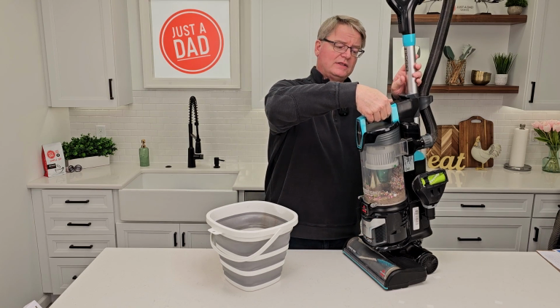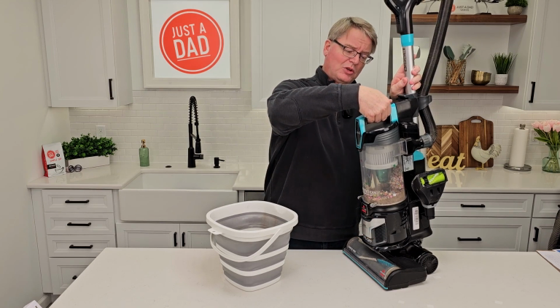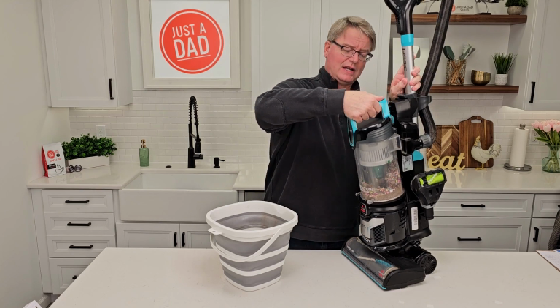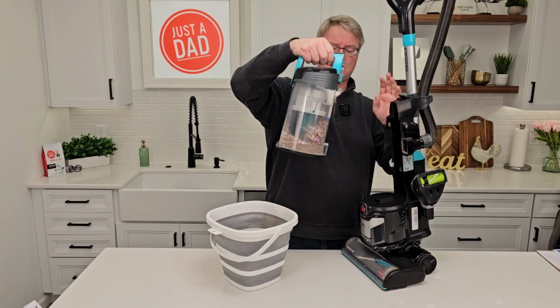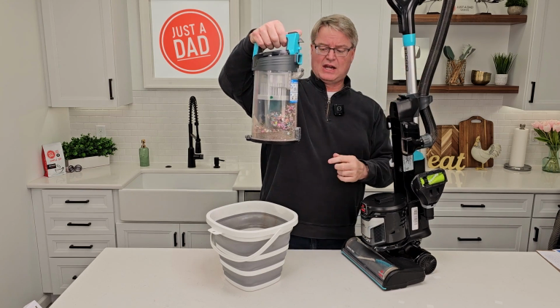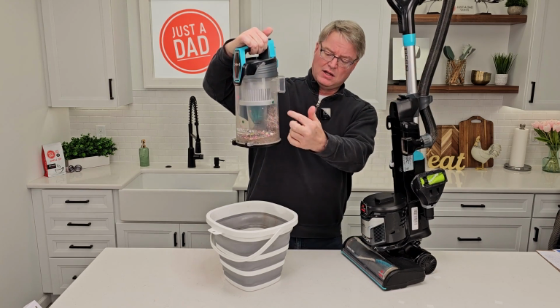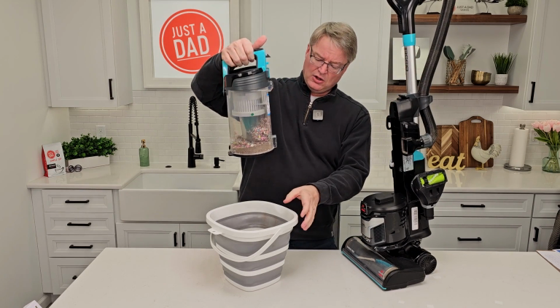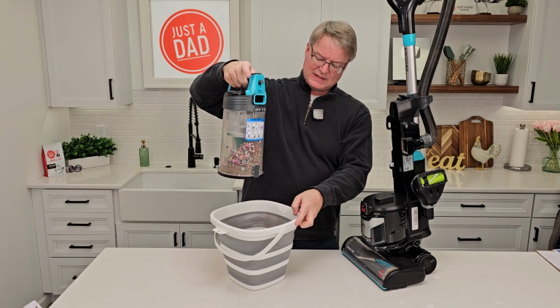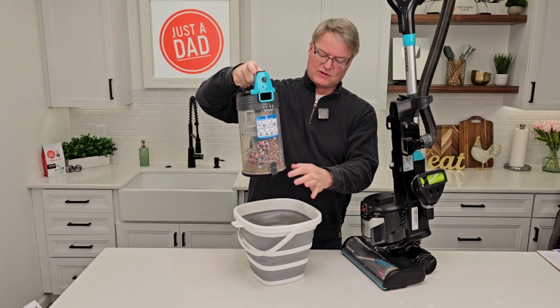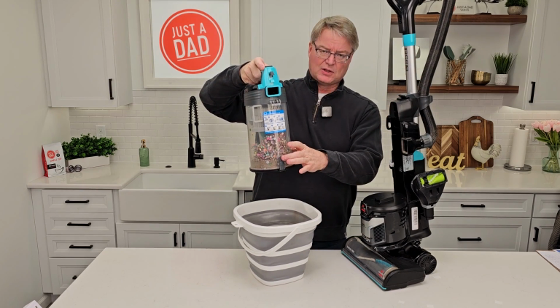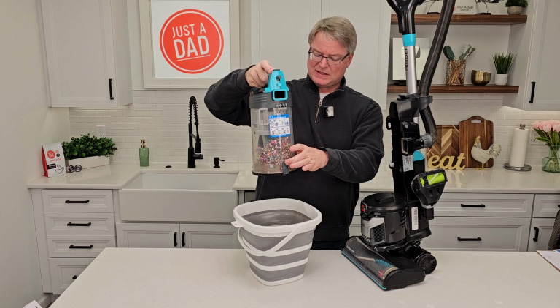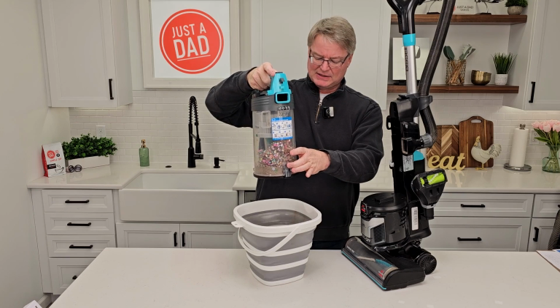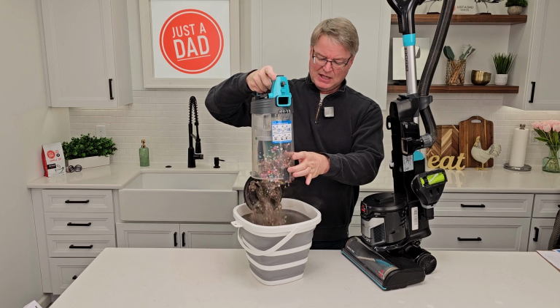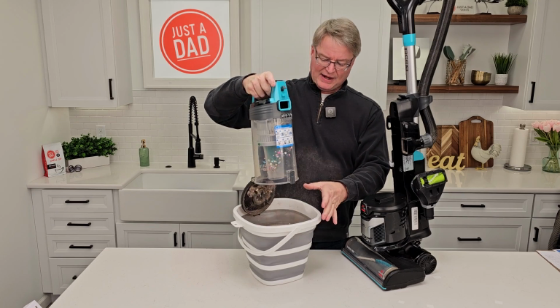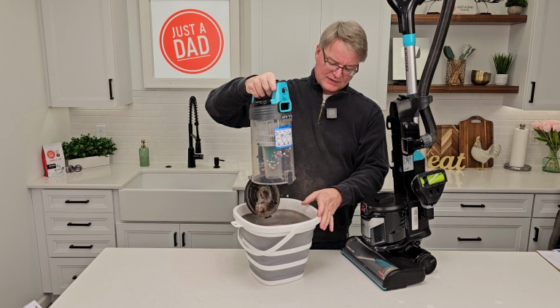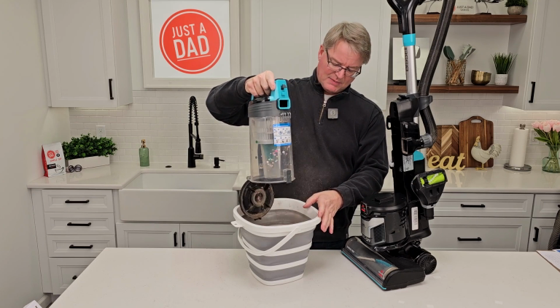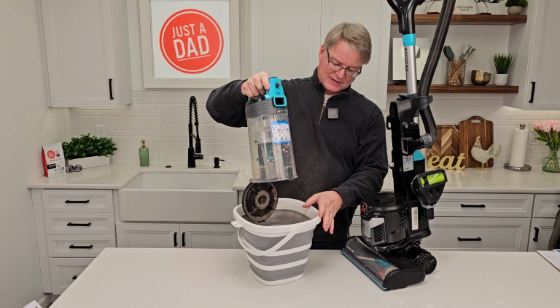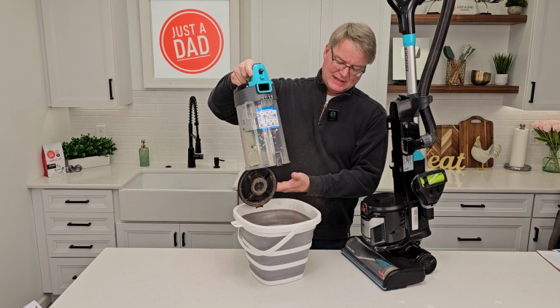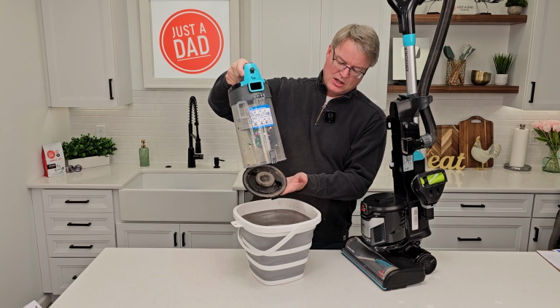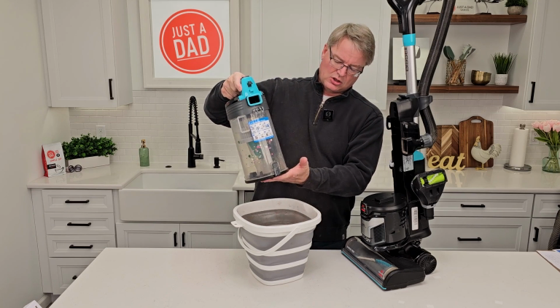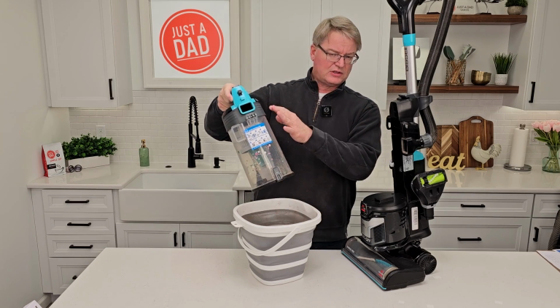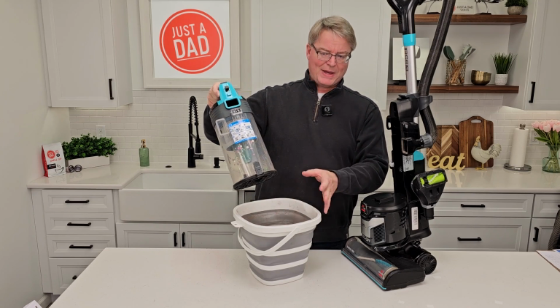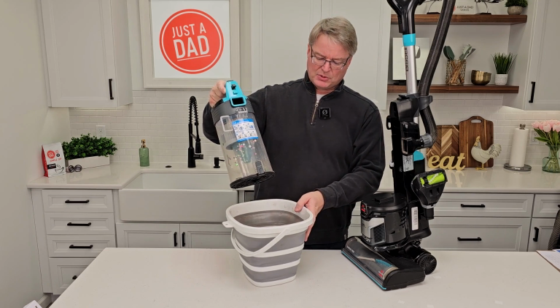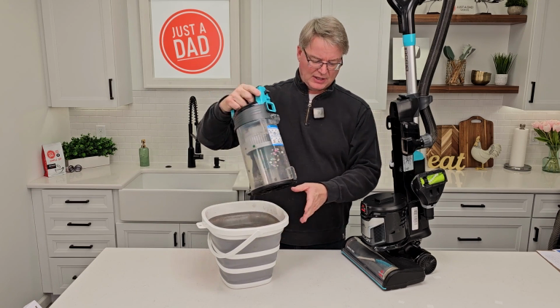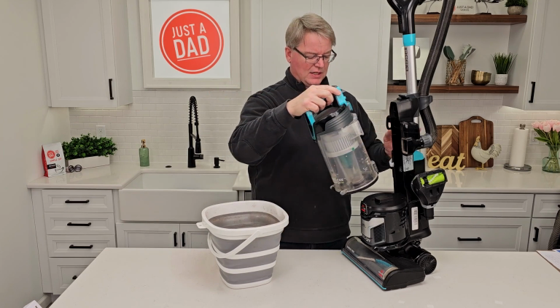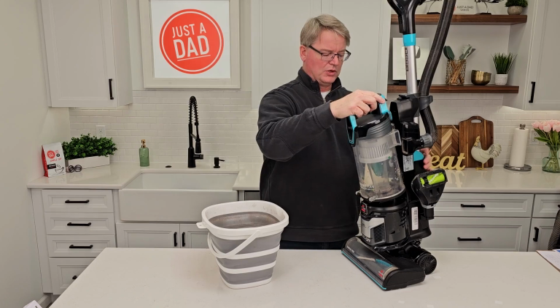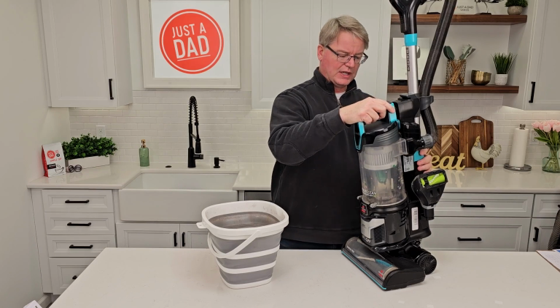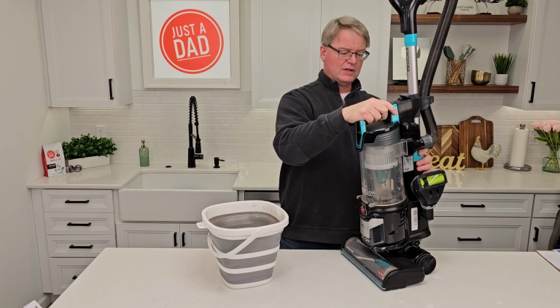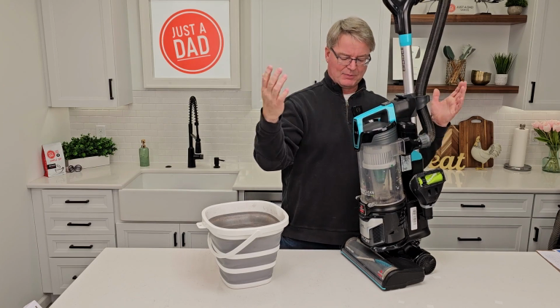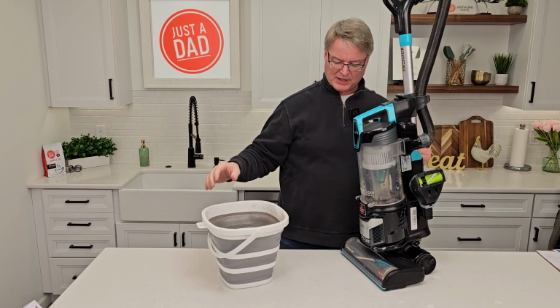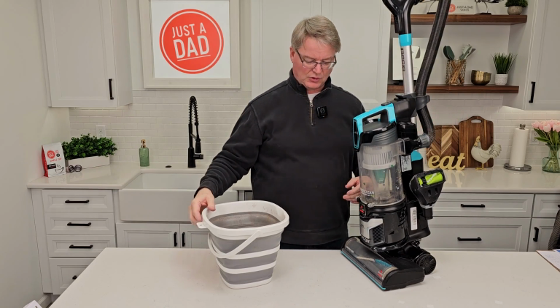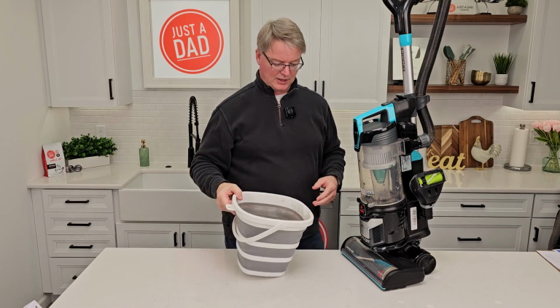Let's simulate taking it to the trash can. You're simply just going to press this button — everything's going to come out. Close it. There's no bag to put in or anything. When you're all done, snap it into place and you're ready to go.